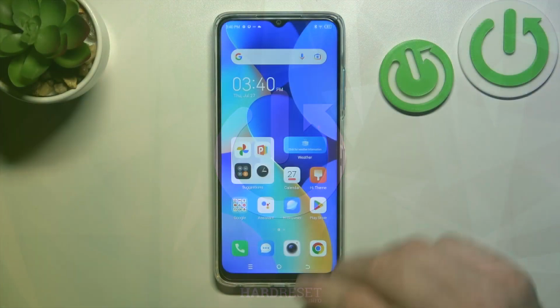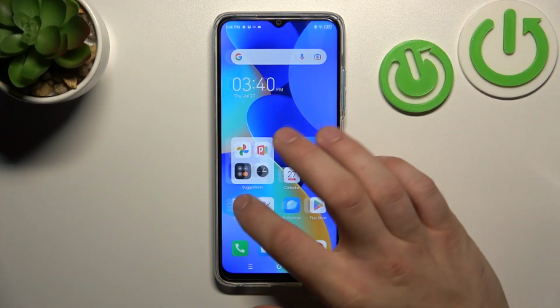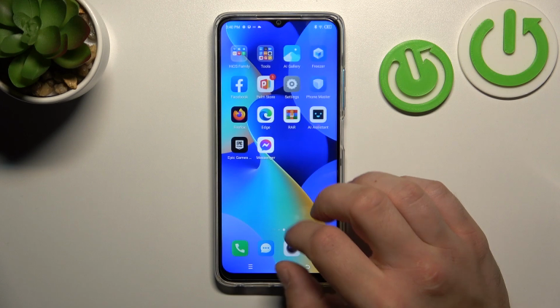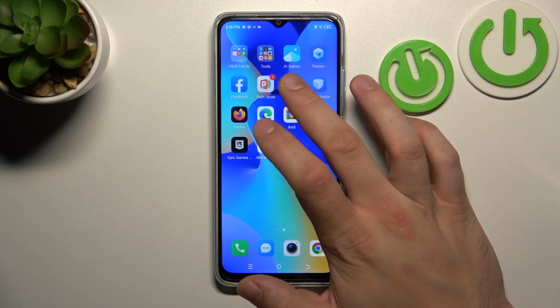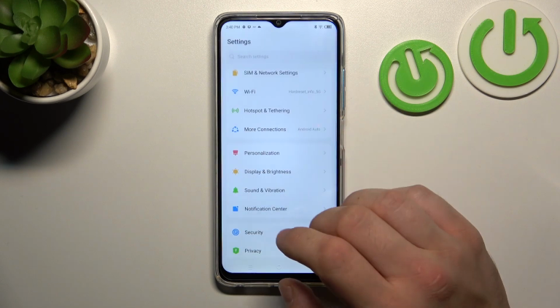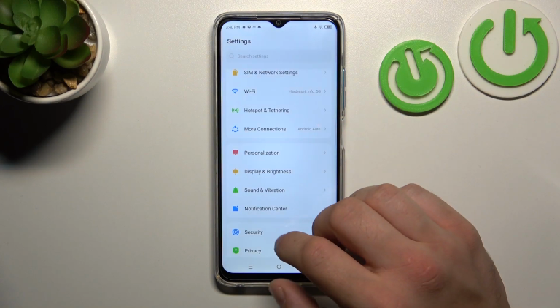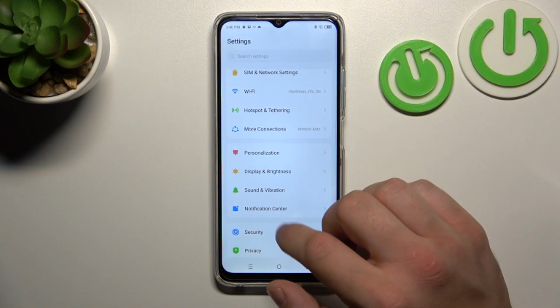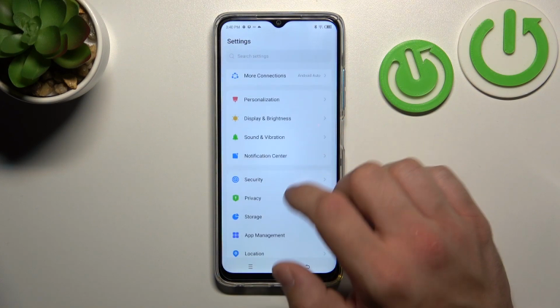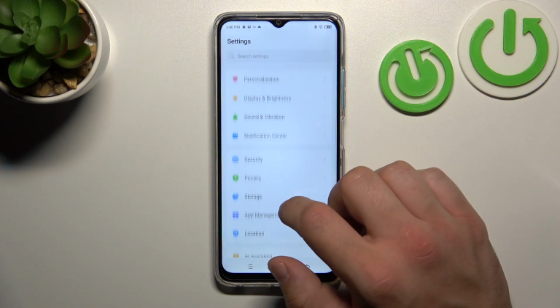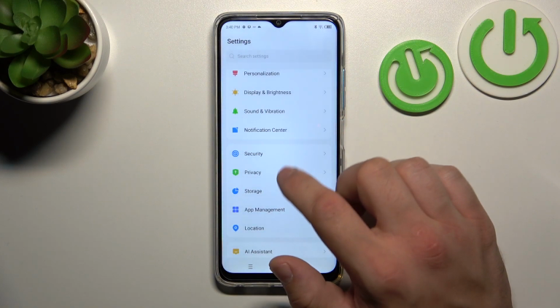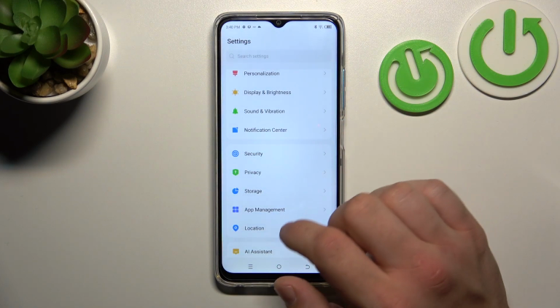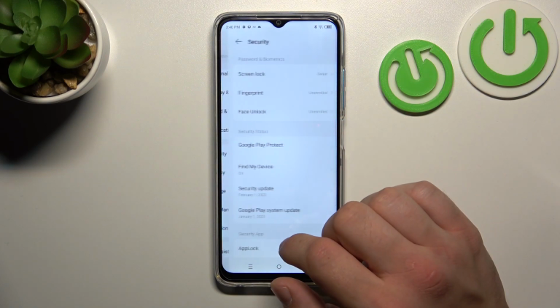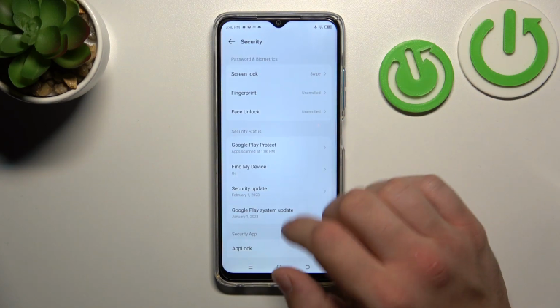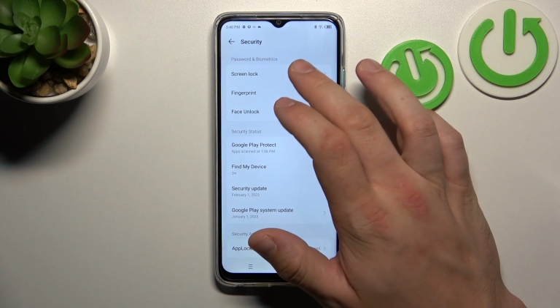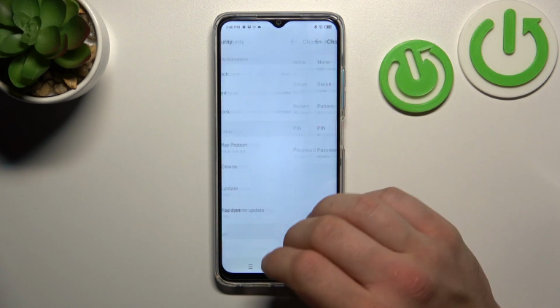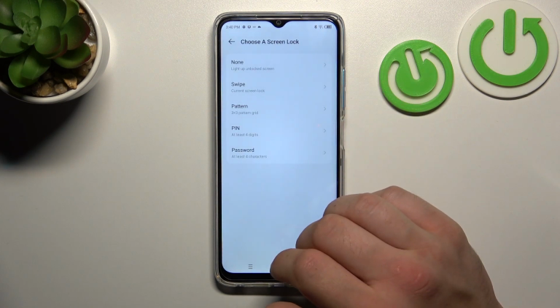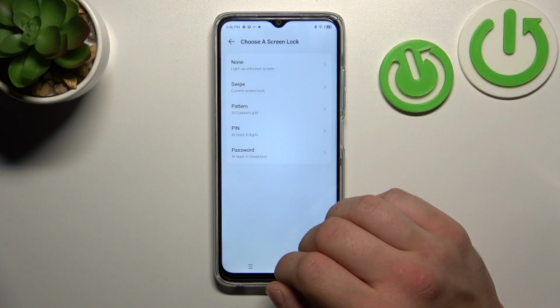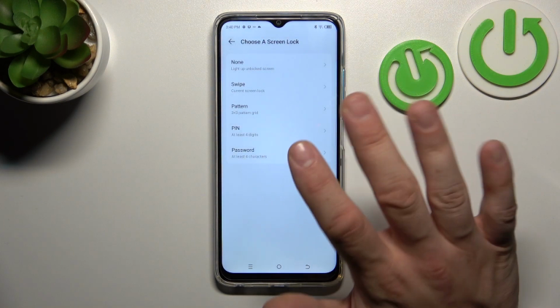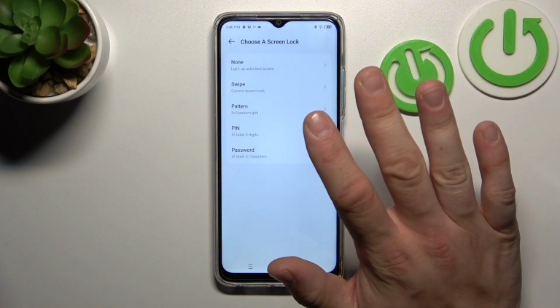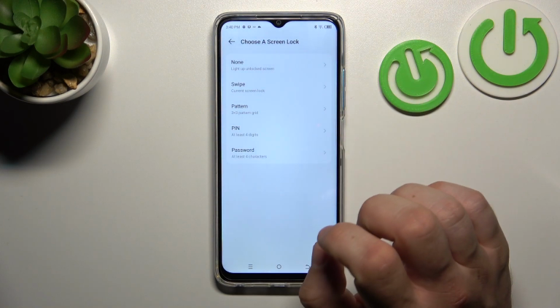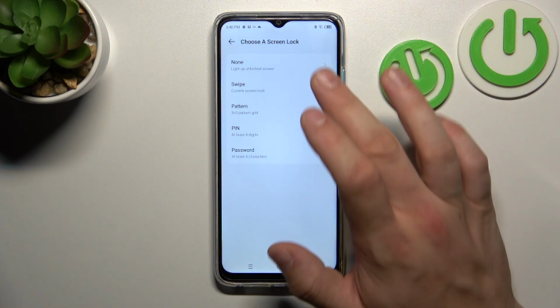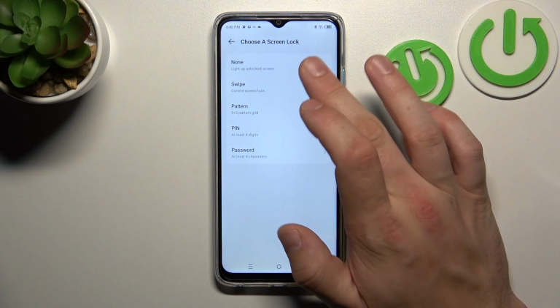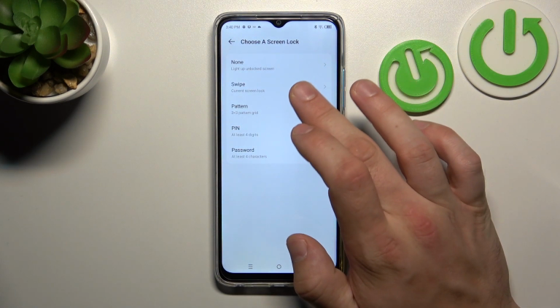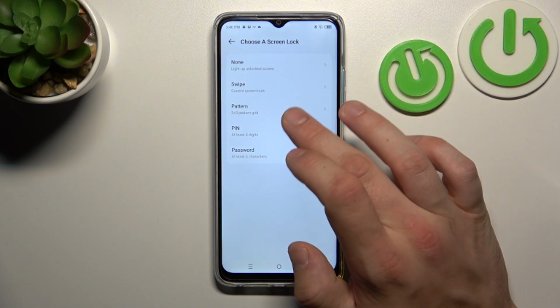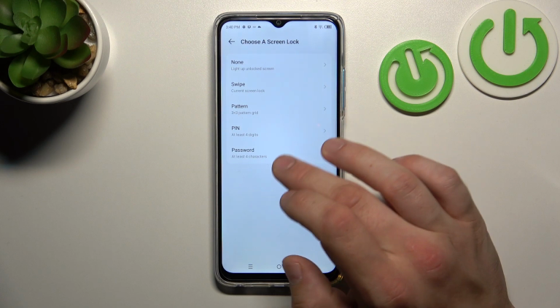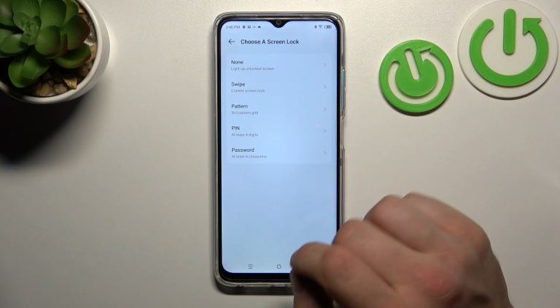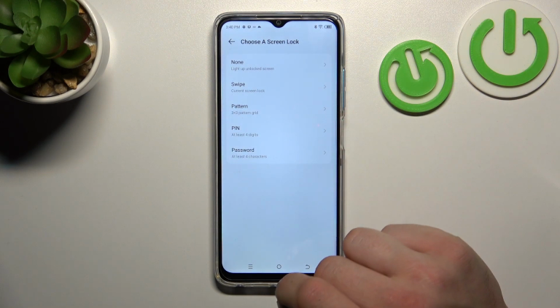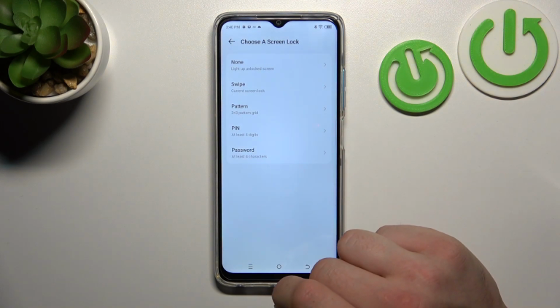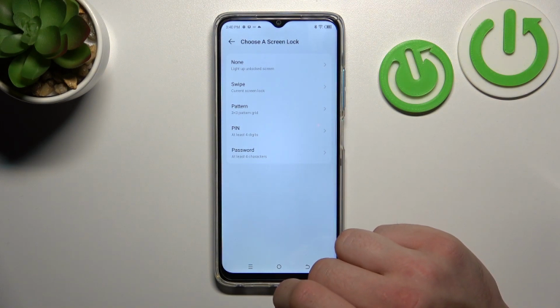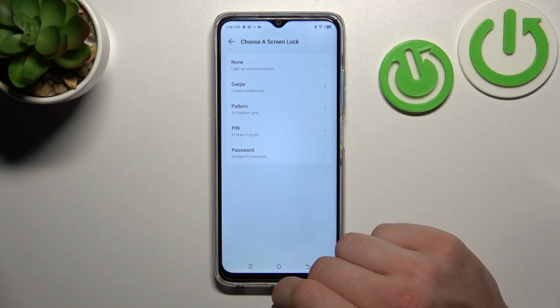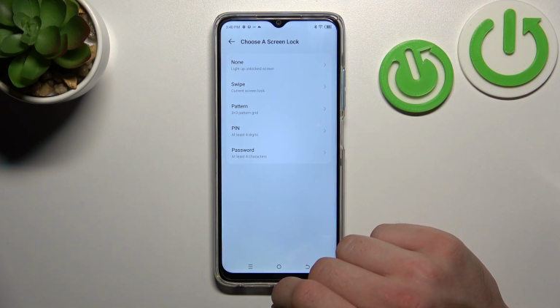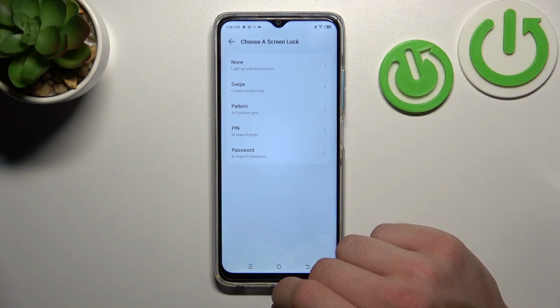Let's go to Settings and now enter Security. Go to Screen Lock and as you can see right here we've got five types of screen locks: None, Swipe, Pattern, Pin and Password. We are going to use each one of them to unlock the phone.